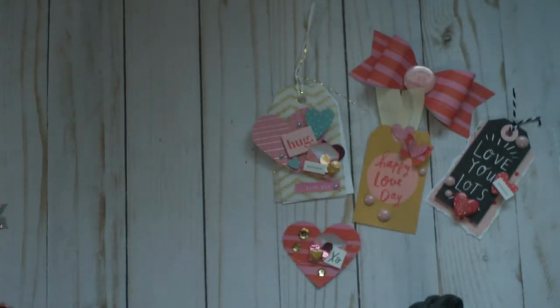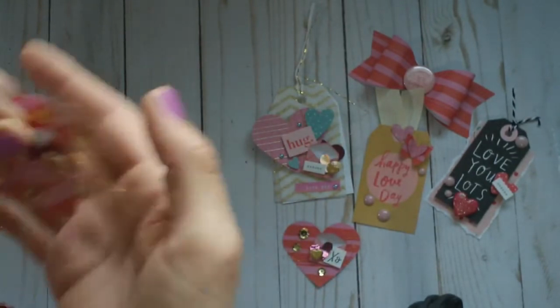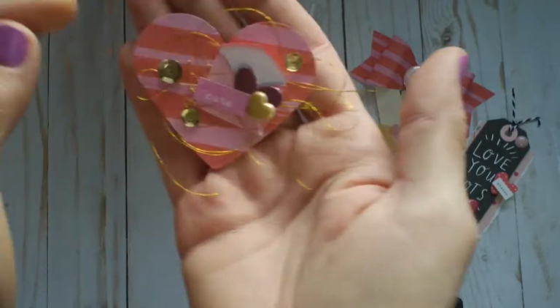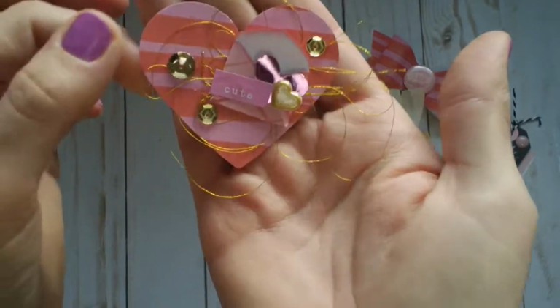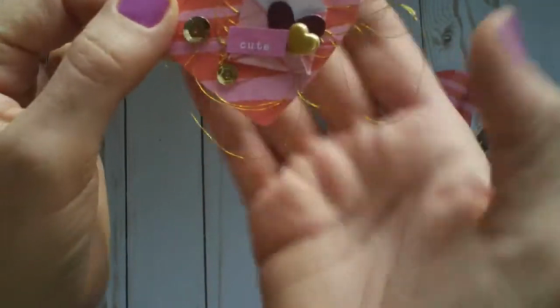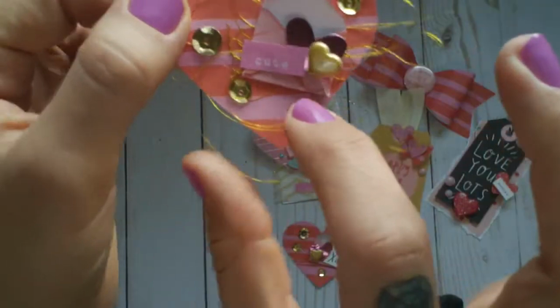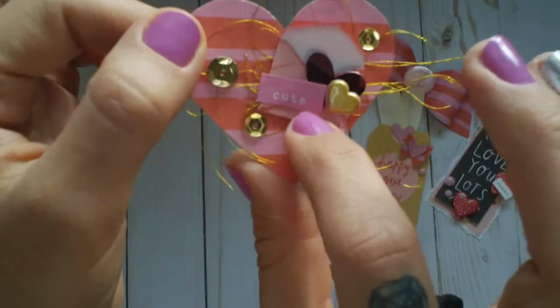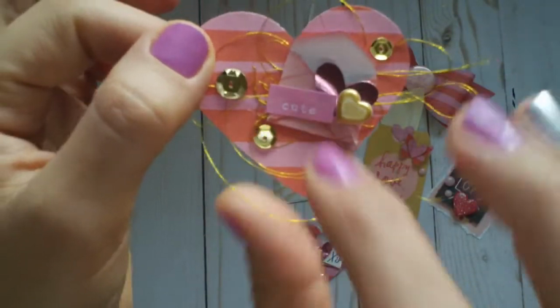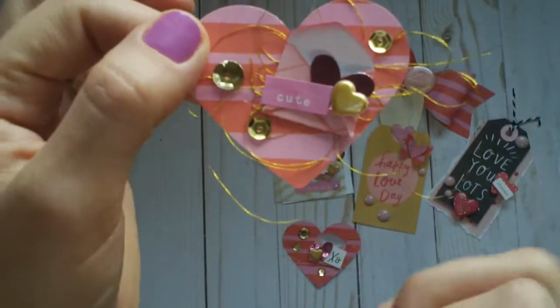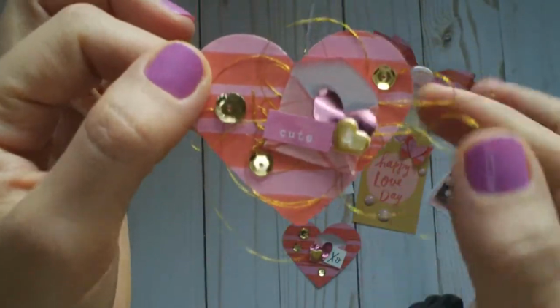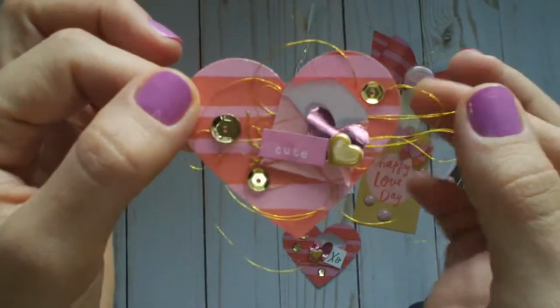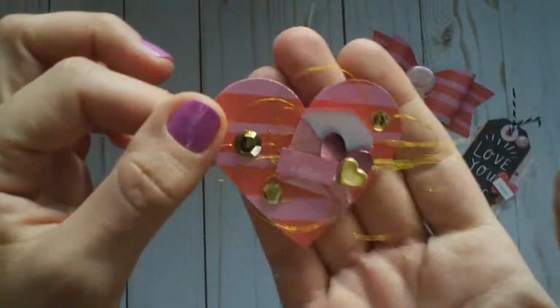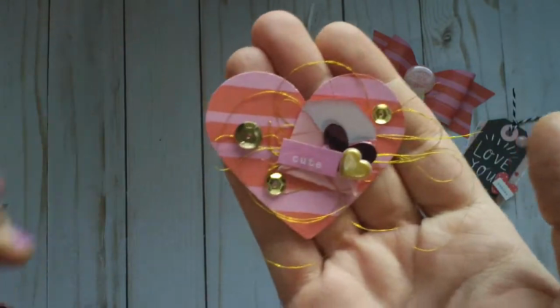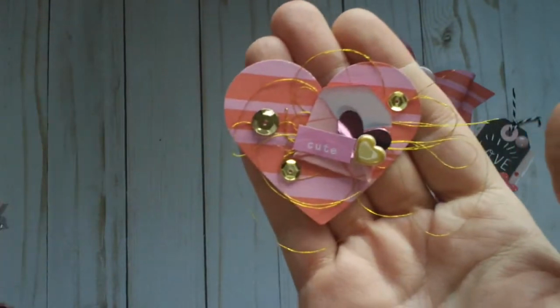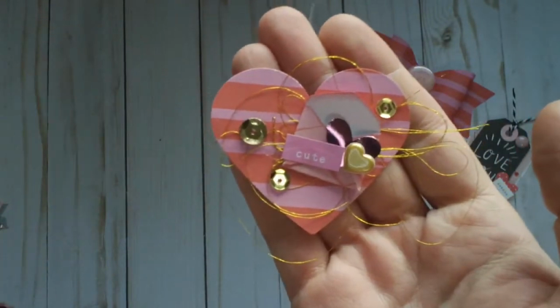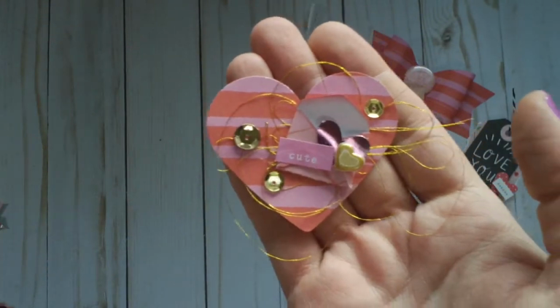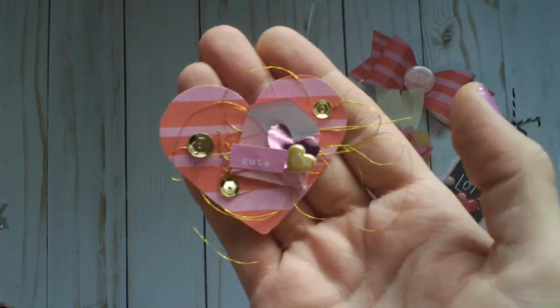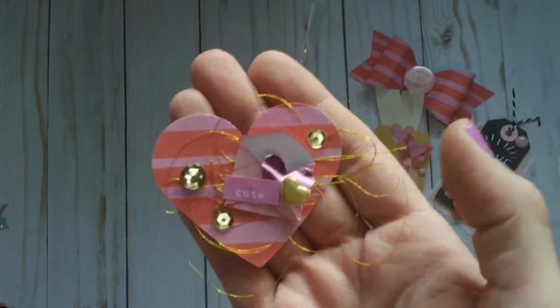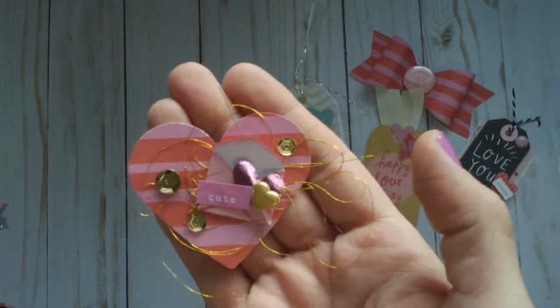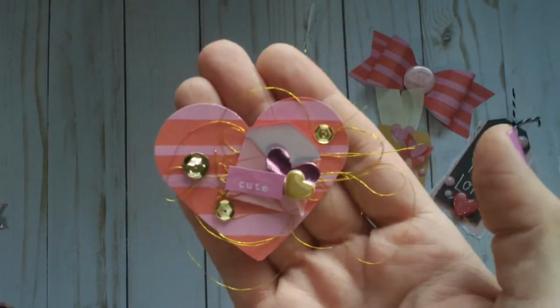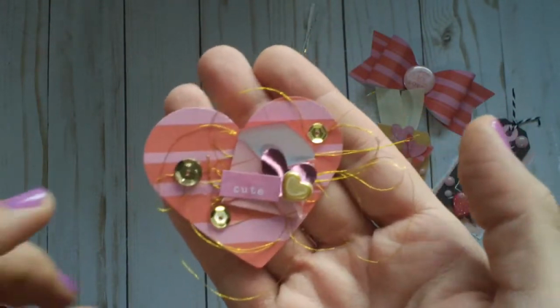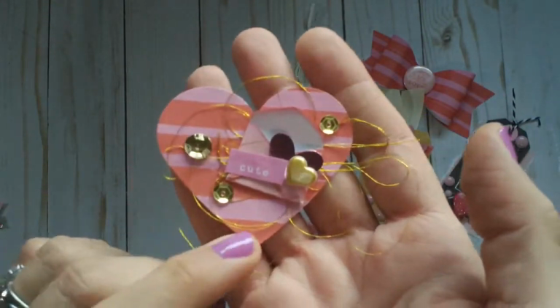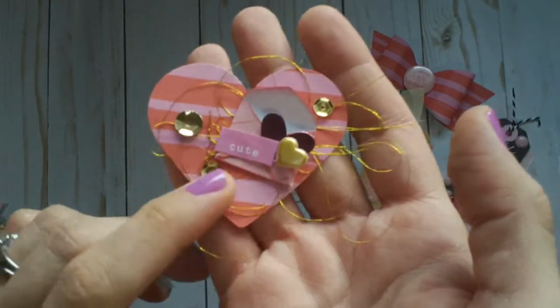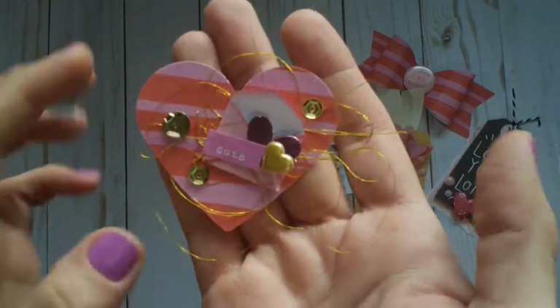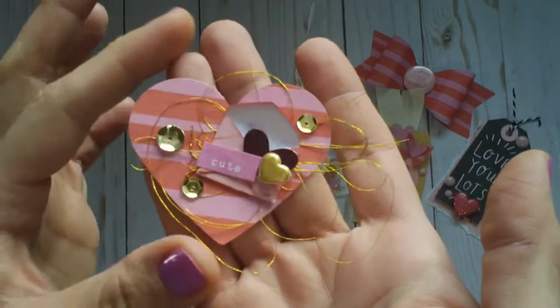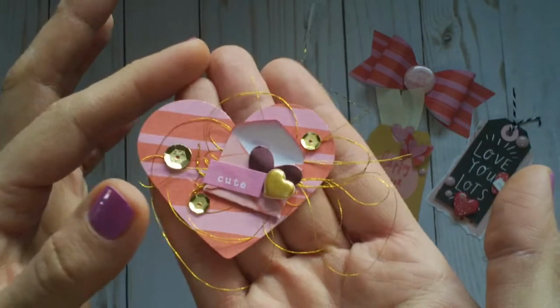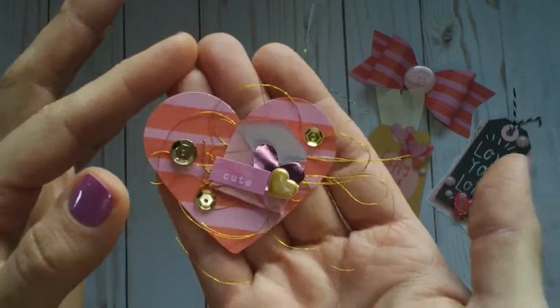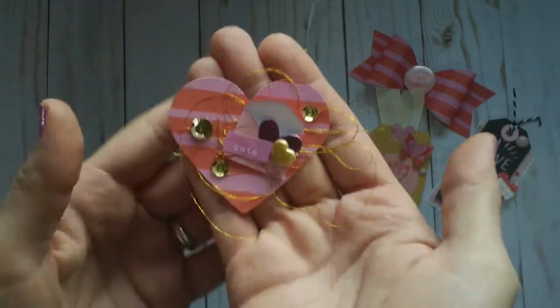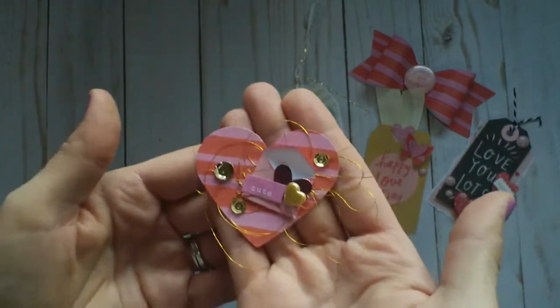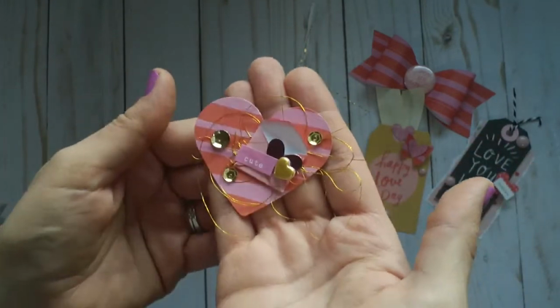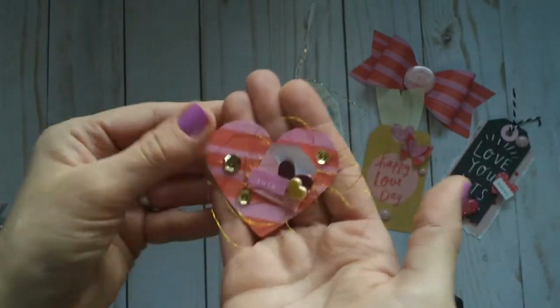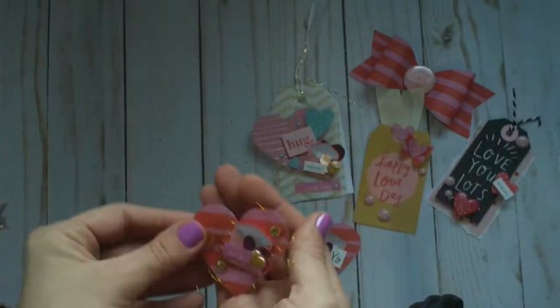This one is pretty much the same, and it's just from the Dear Lizzie She's Magic collection — those little words. I thought that turned out really cute.